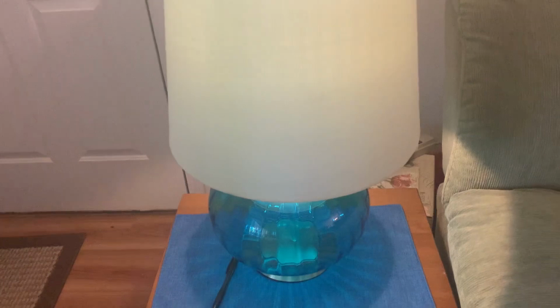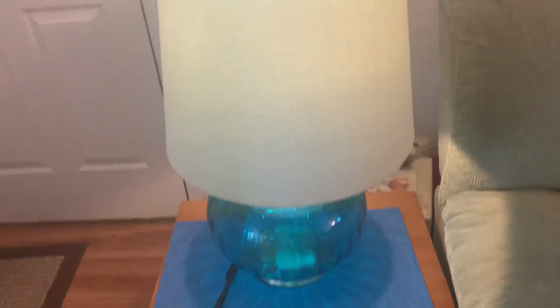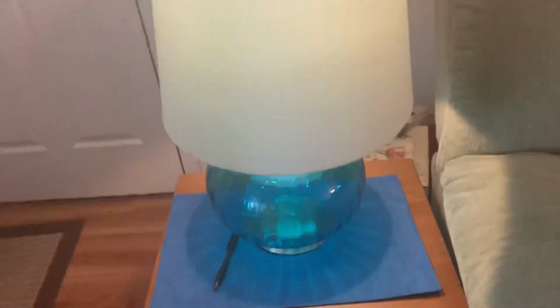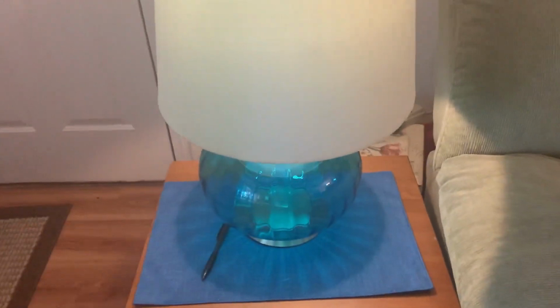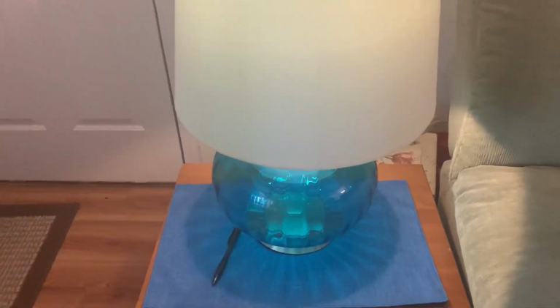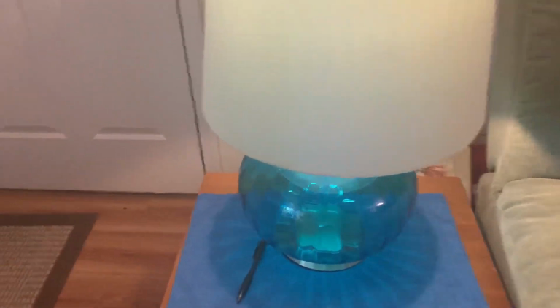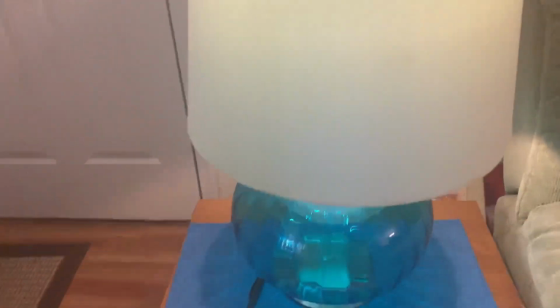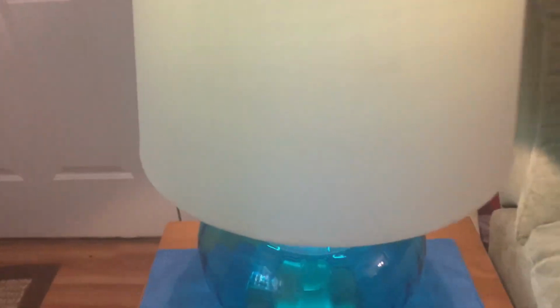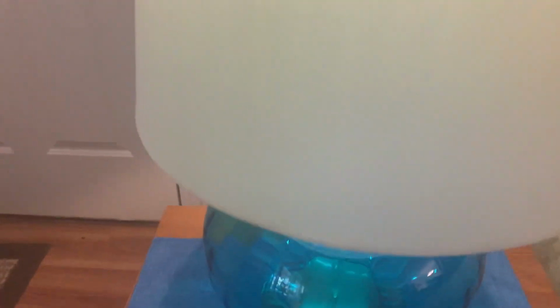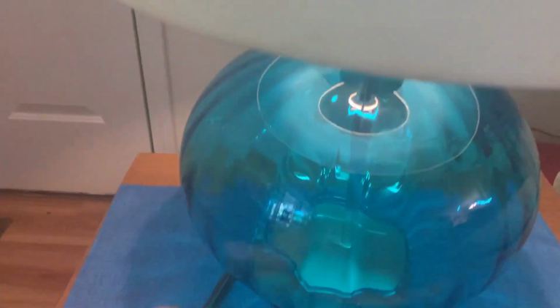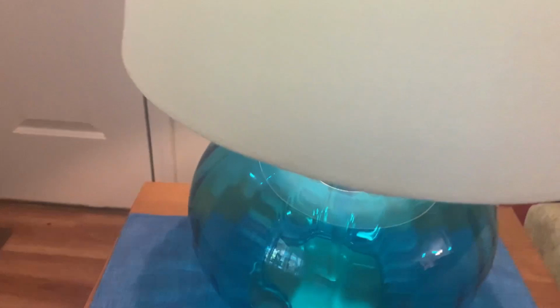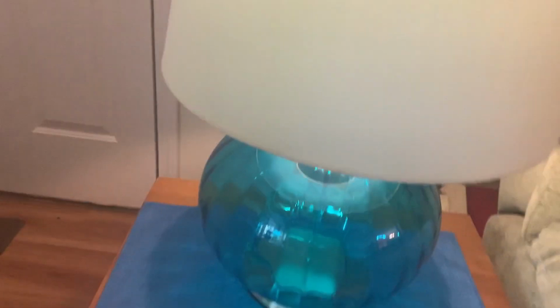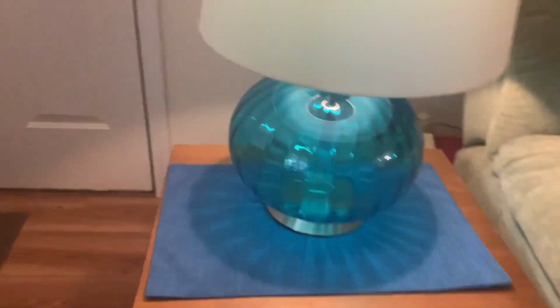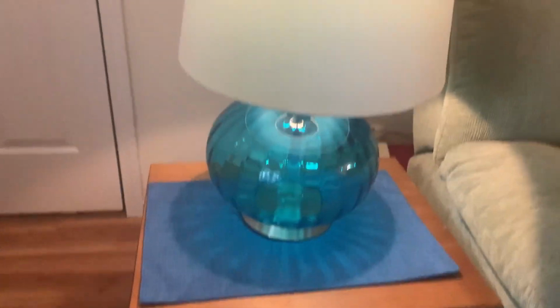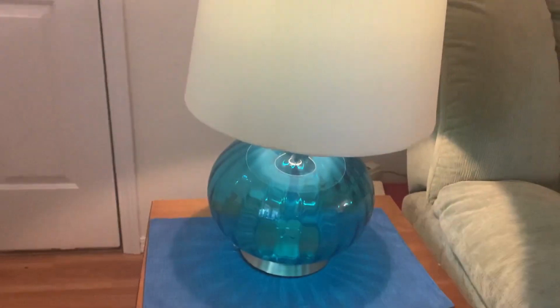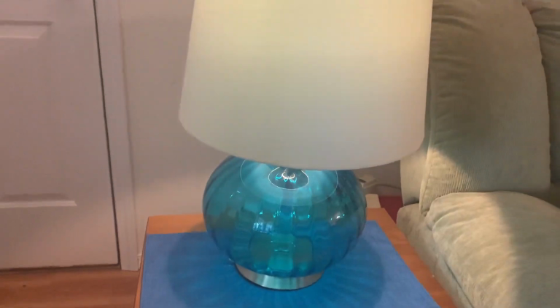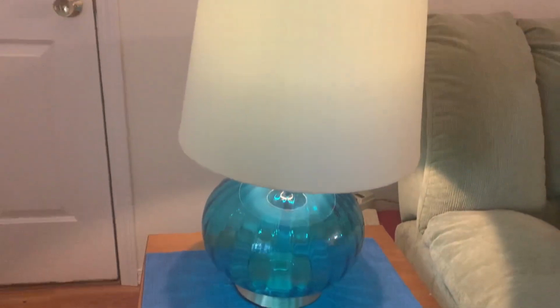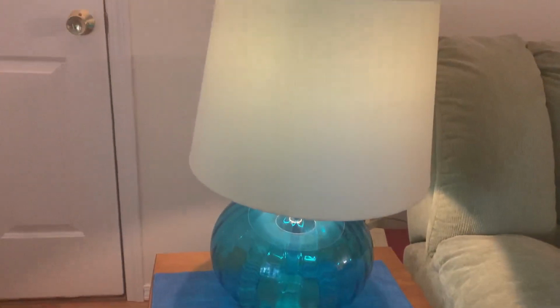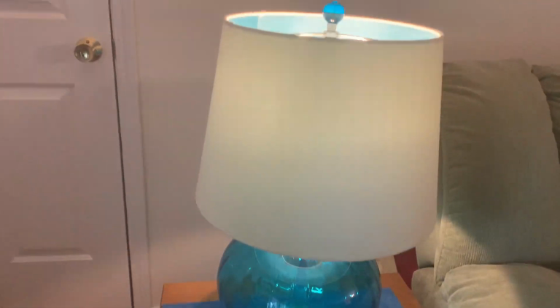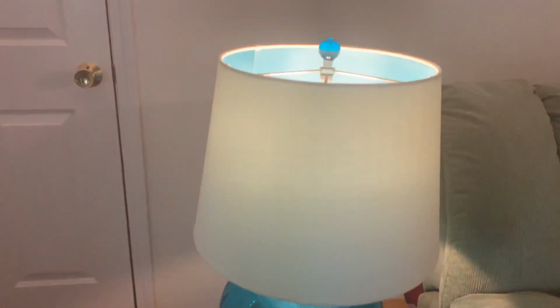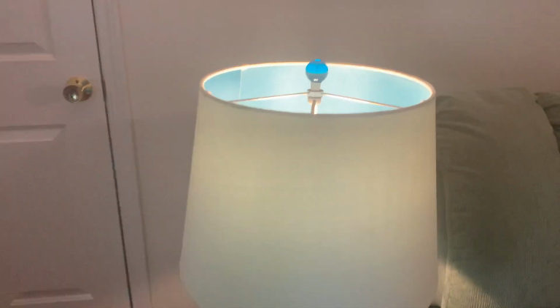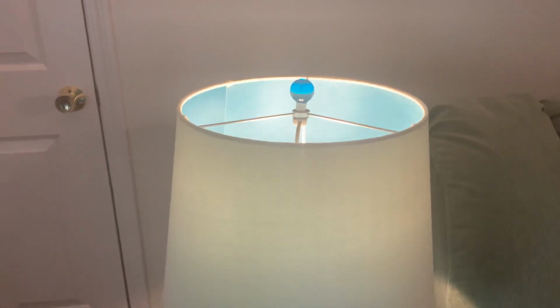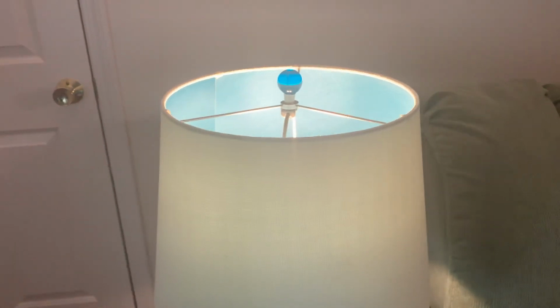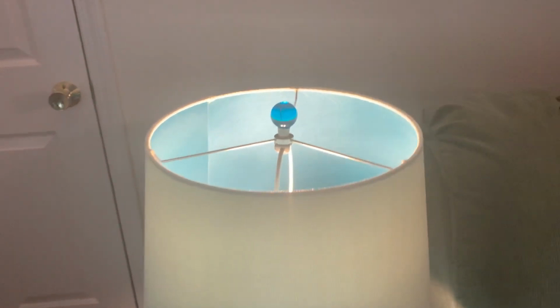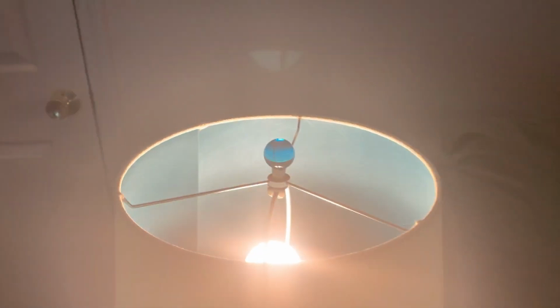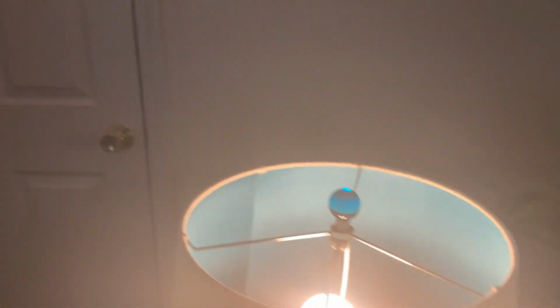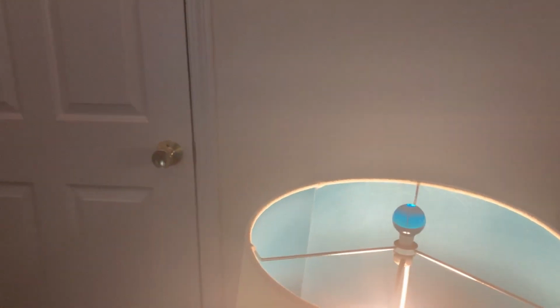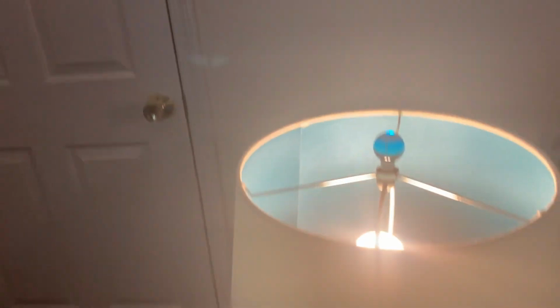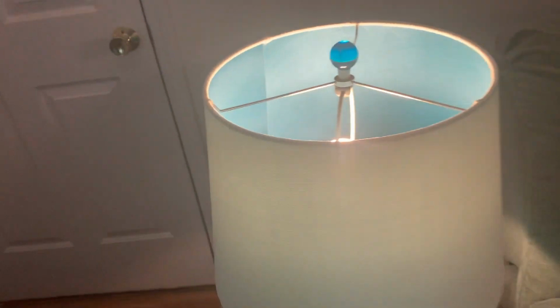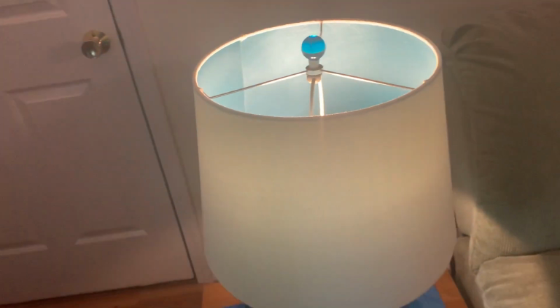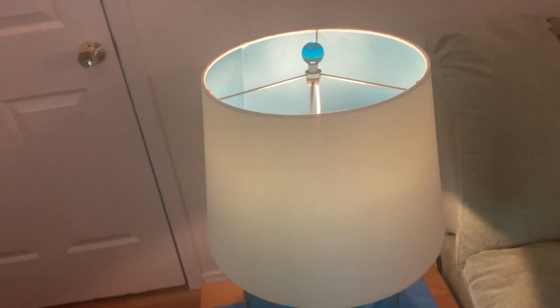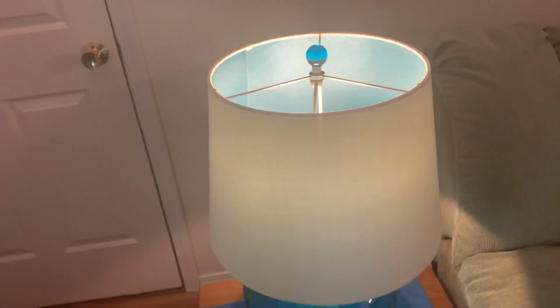I don't know if I'll add this or not, hopefully it comes out, but this is the lamp I found yesterday on Facebook Marketplace. Is it not the most gorgeous? And look at the inside of the lampshade — it's blue!